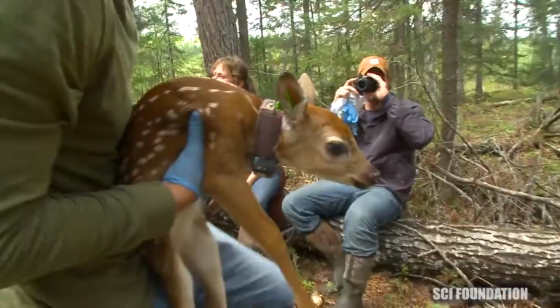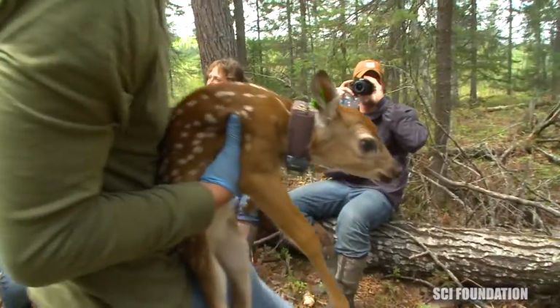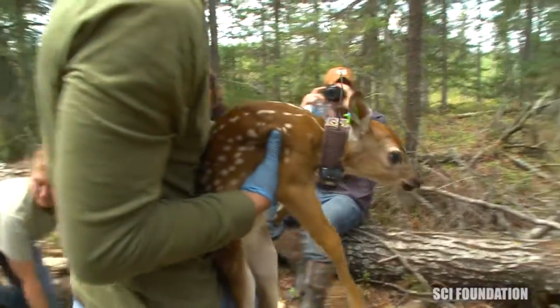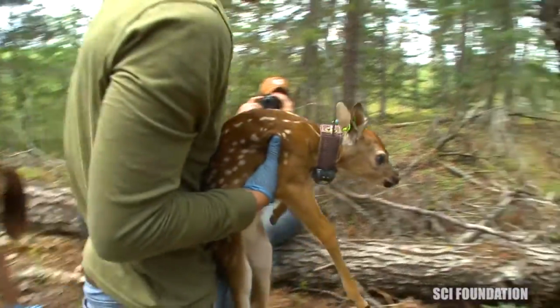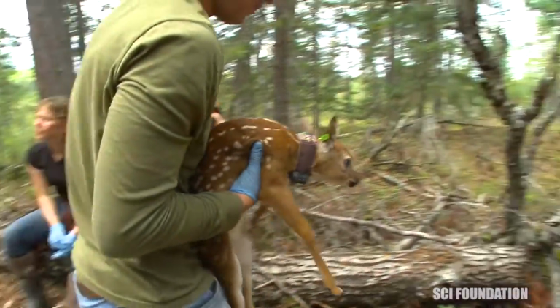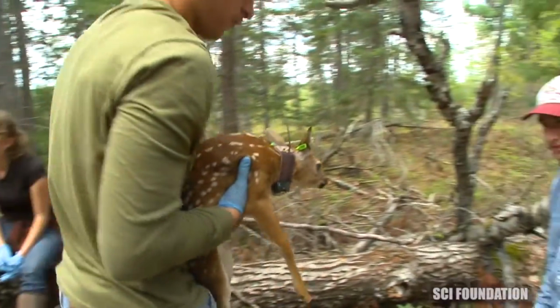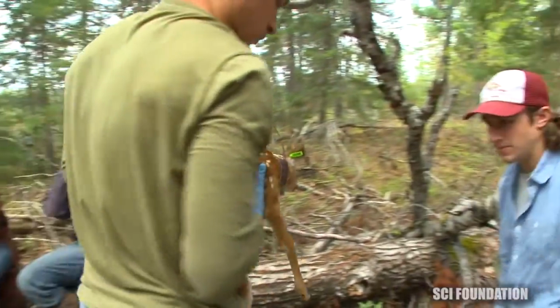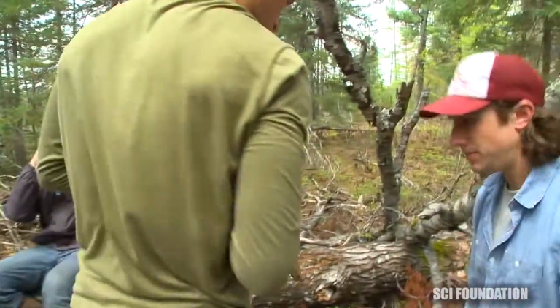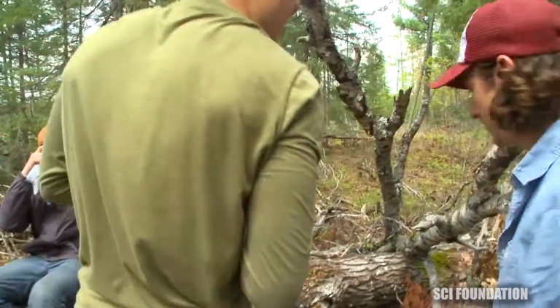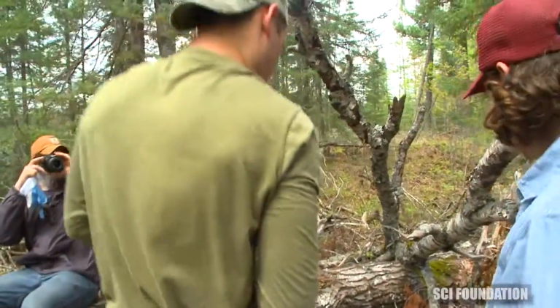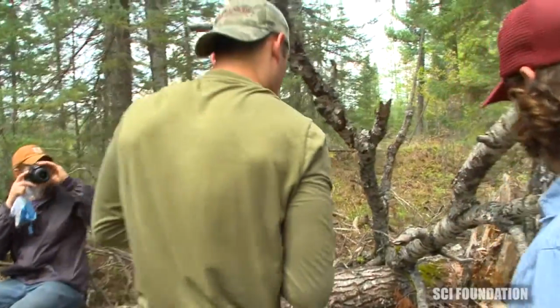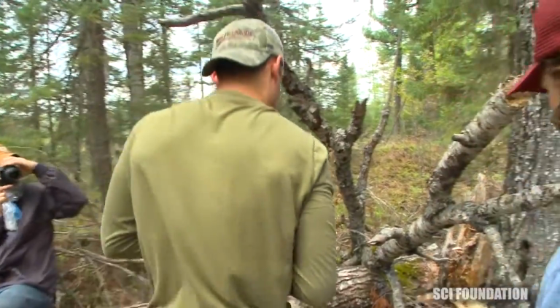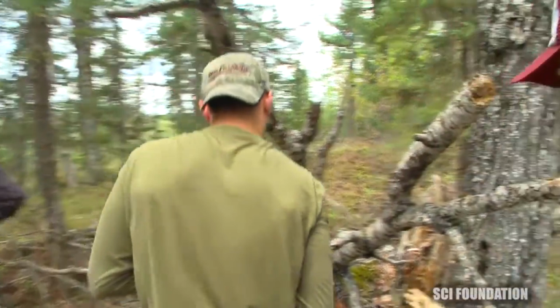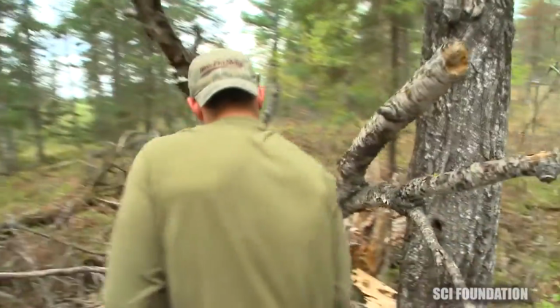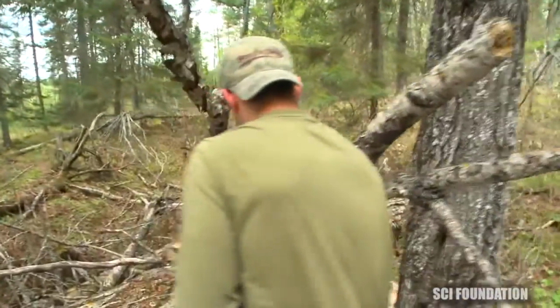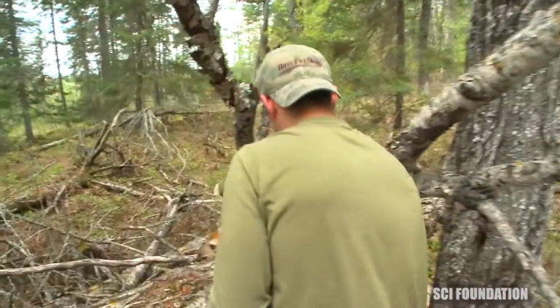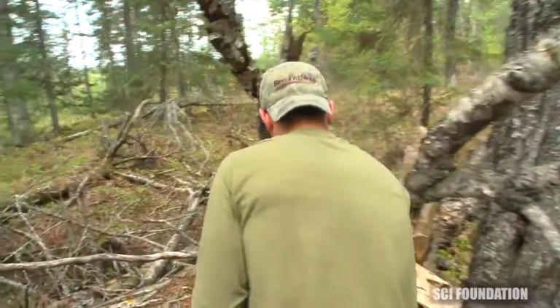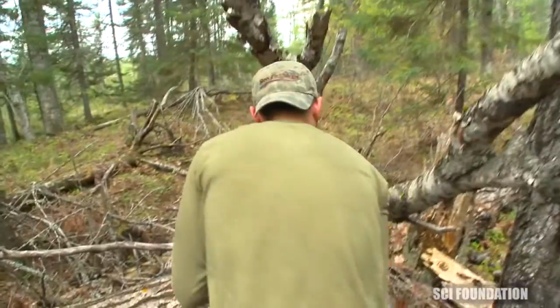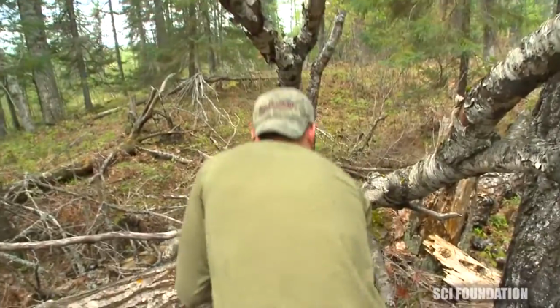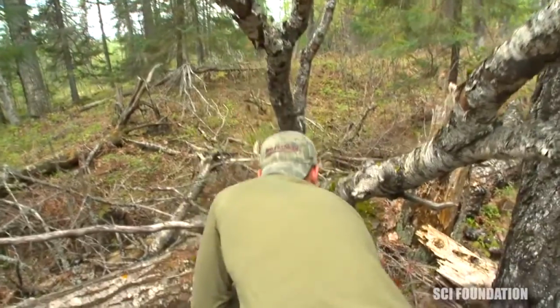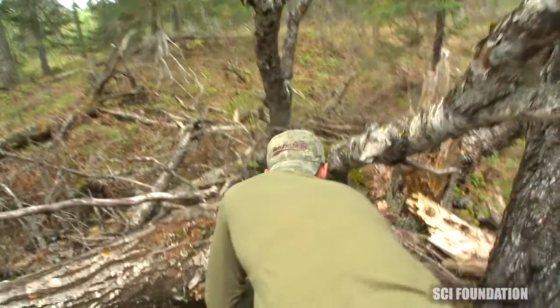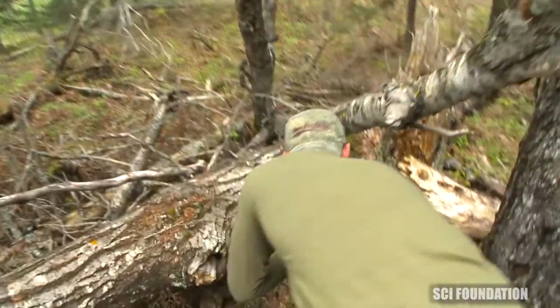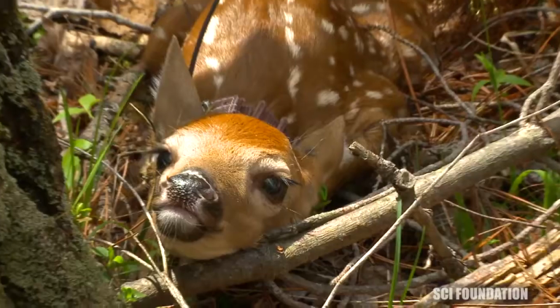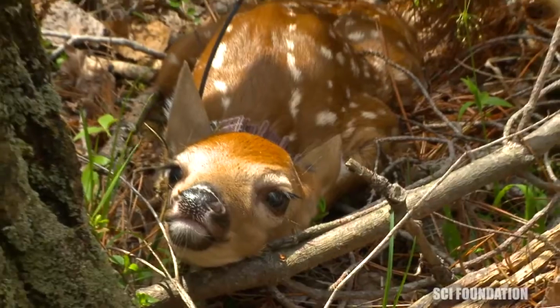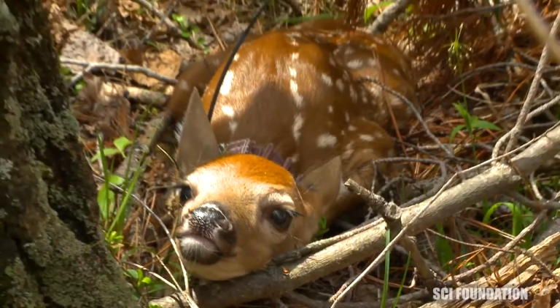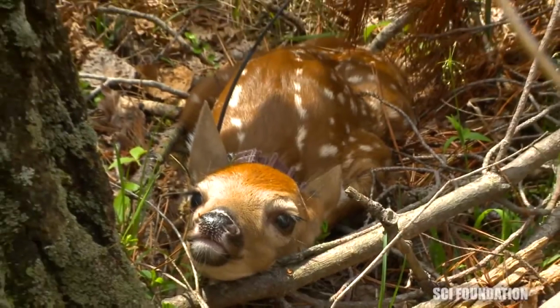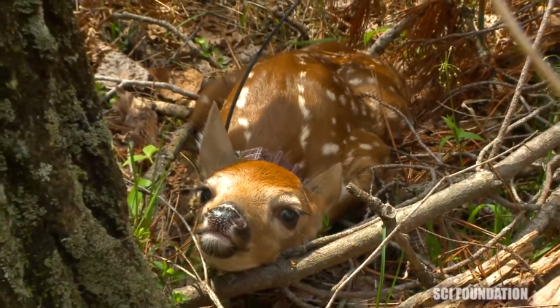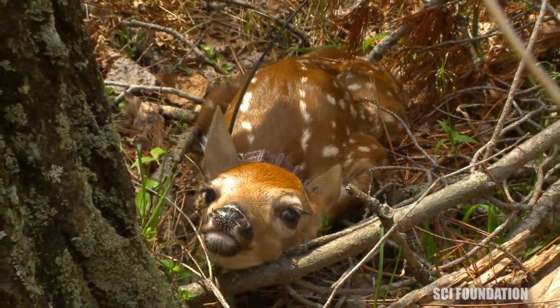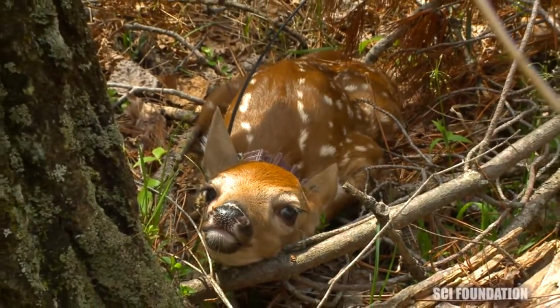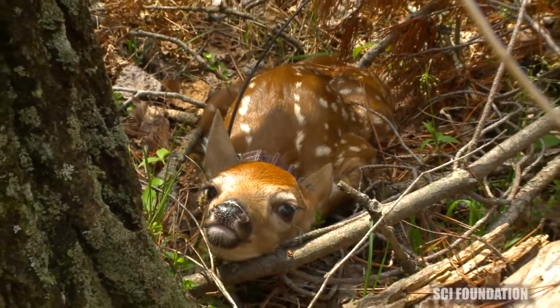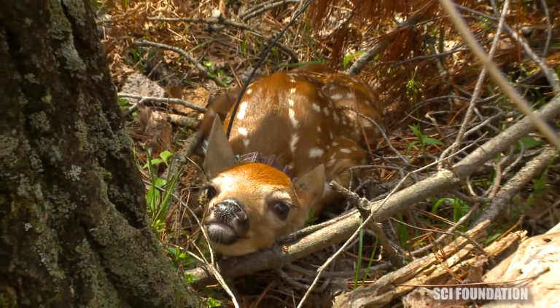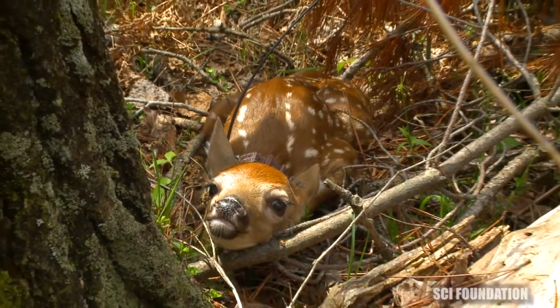Does will stash their fawns up to a couple hundred meters from where they're feeding. This one was pretty close, but there could be another one within 200 meters — that's why we search 200 meters, as fawns have been found that far away from the mother.